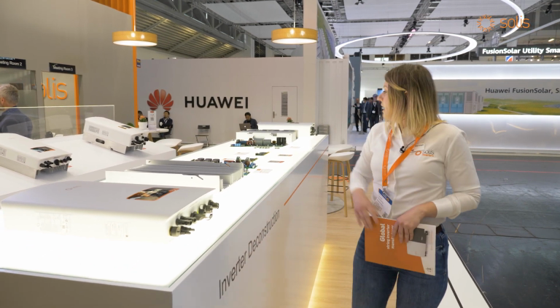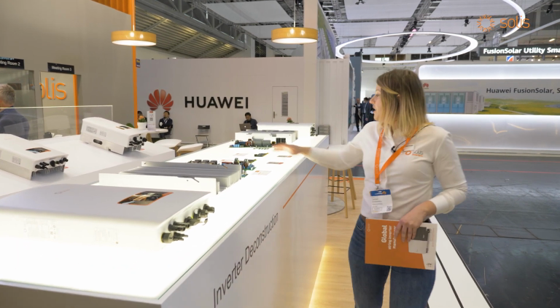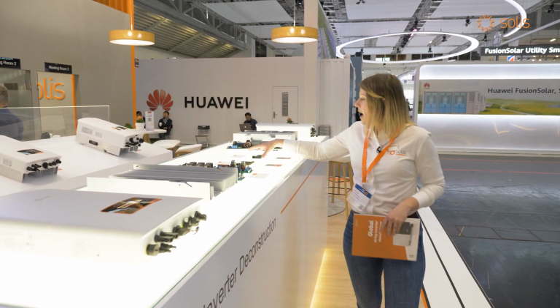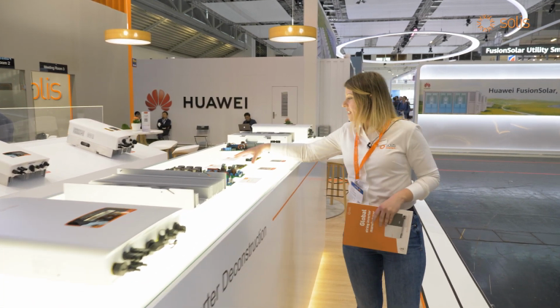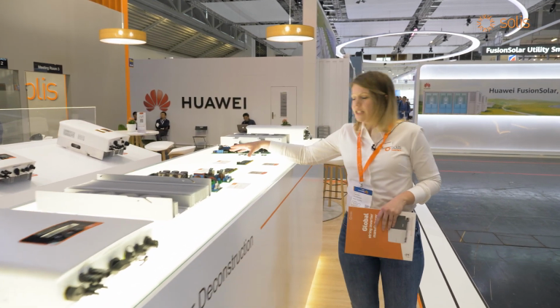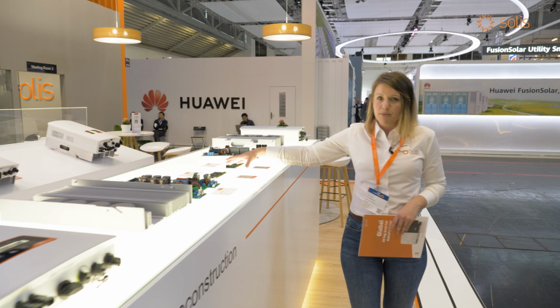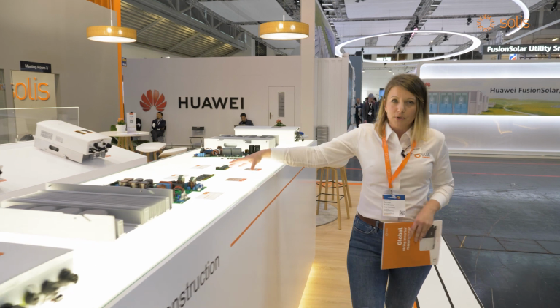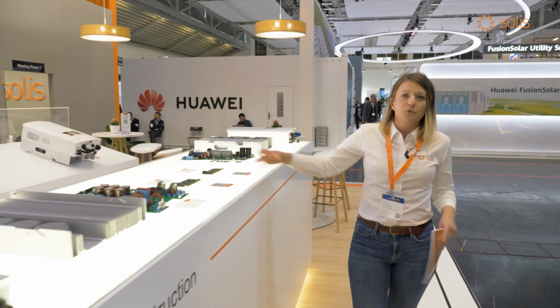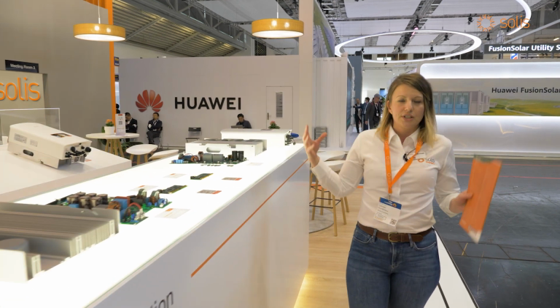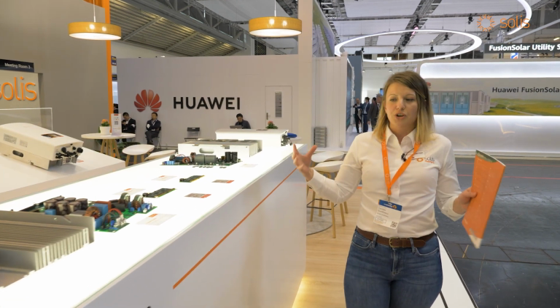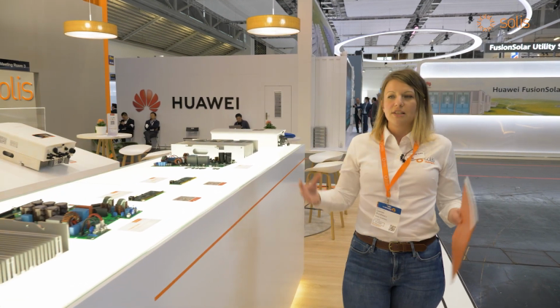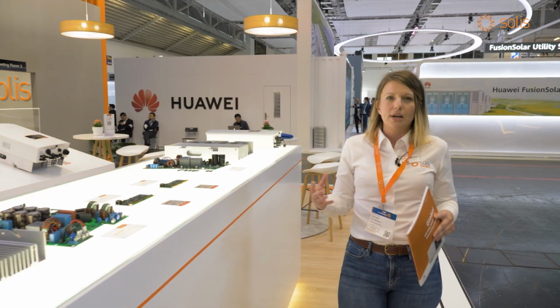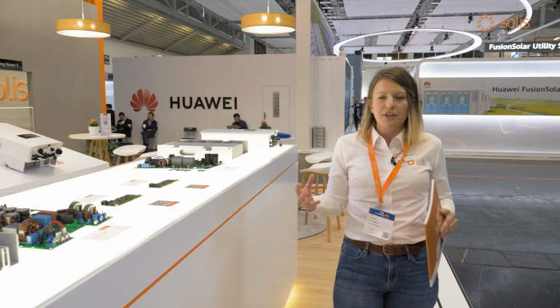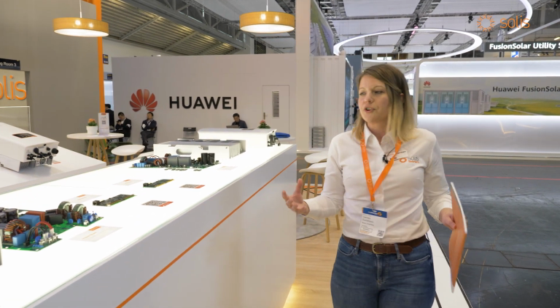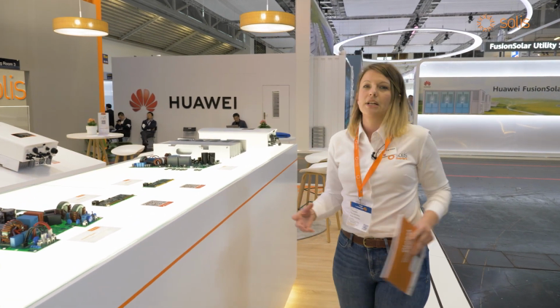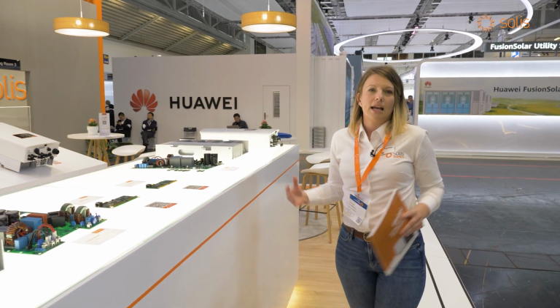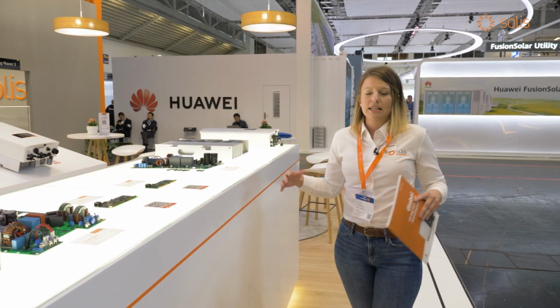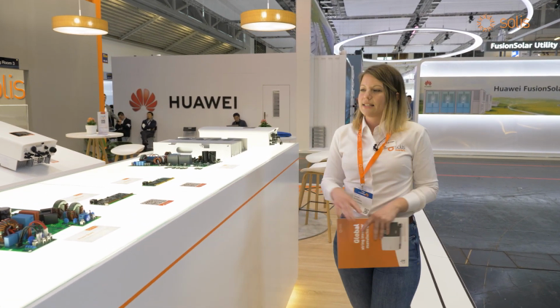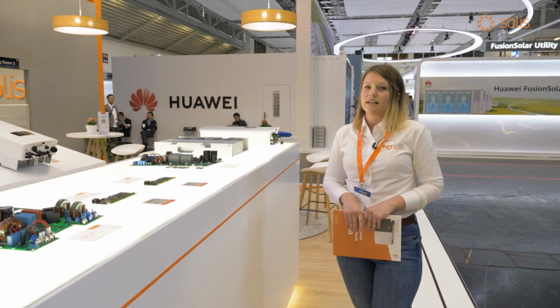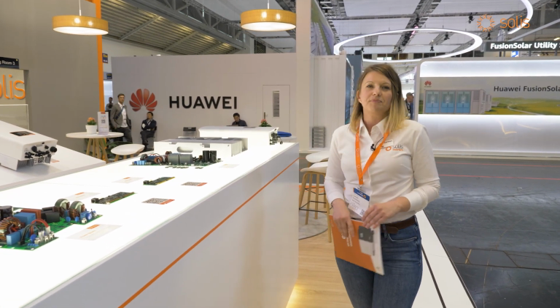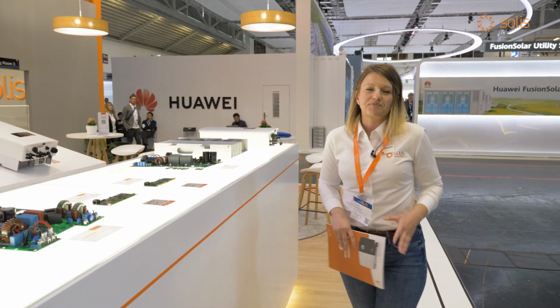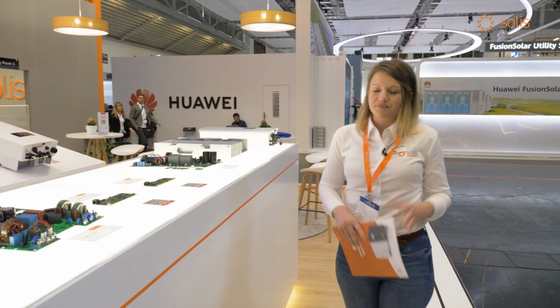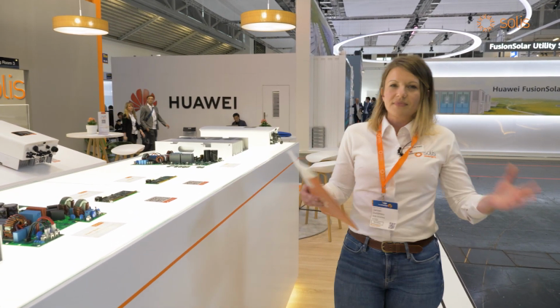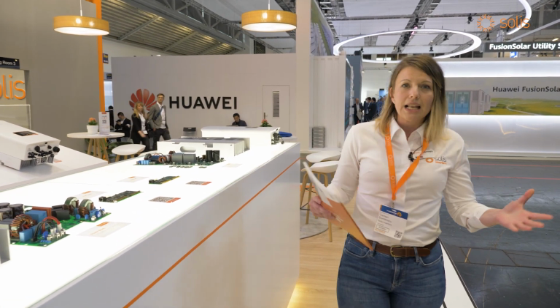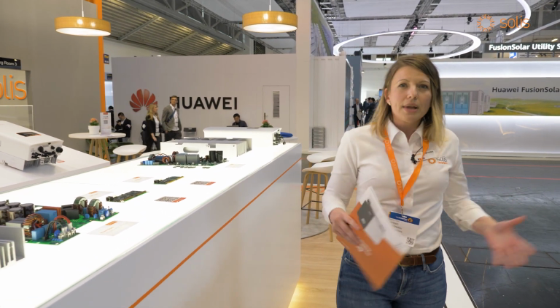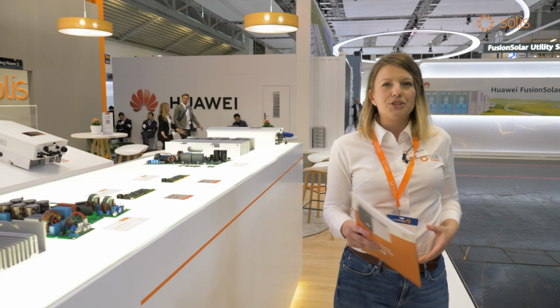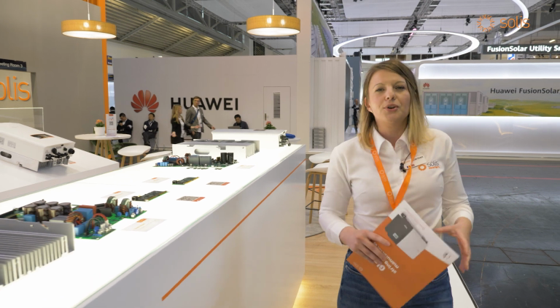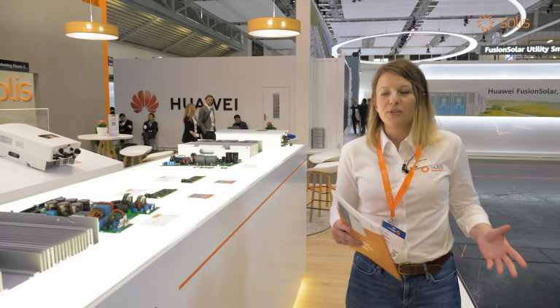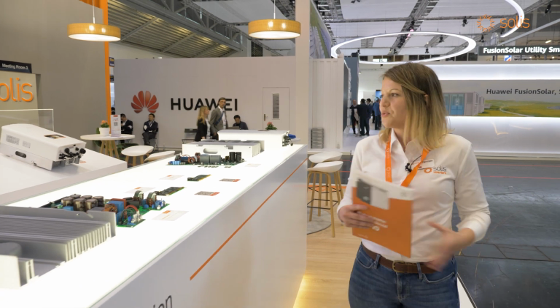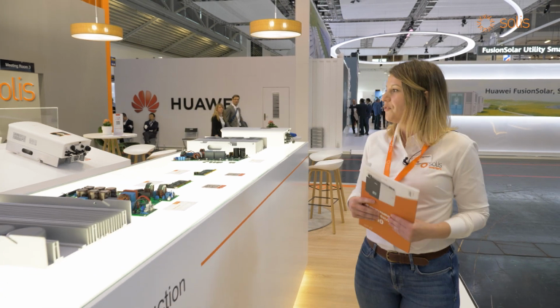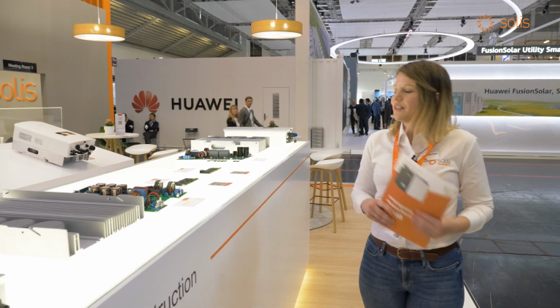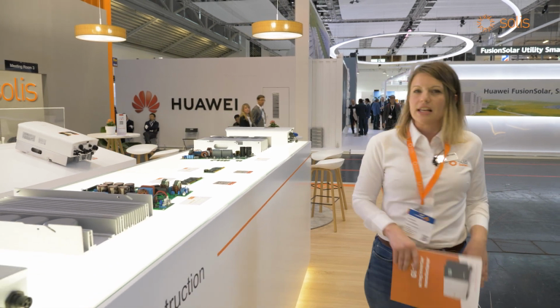Here we have the DSP board, which is actually the brain of the inverter and it's allowing us to do all these wonderful things.